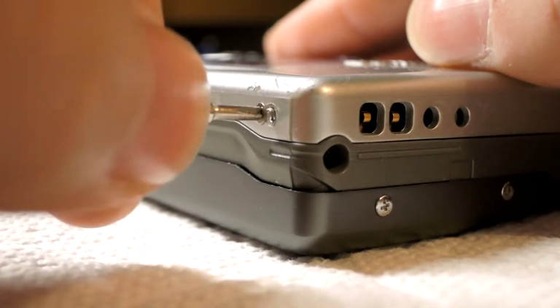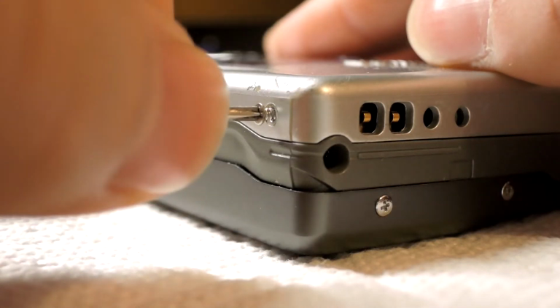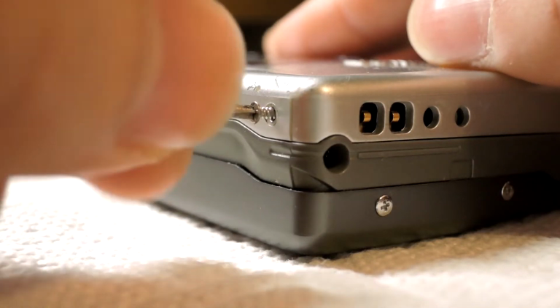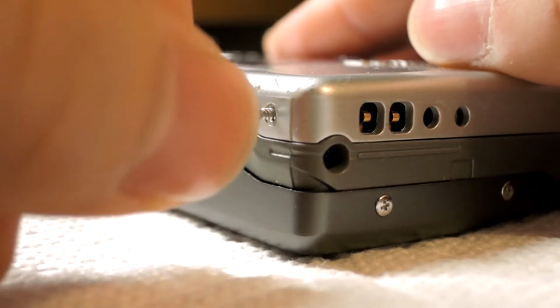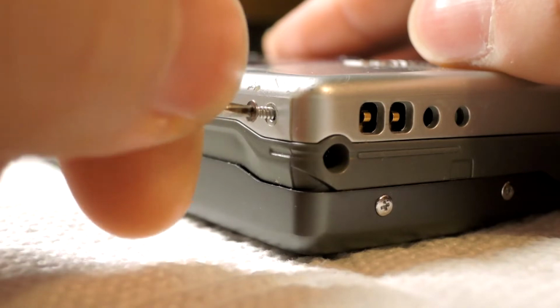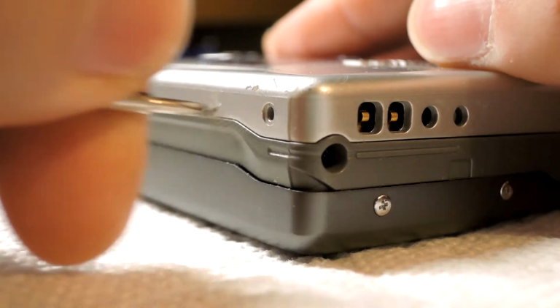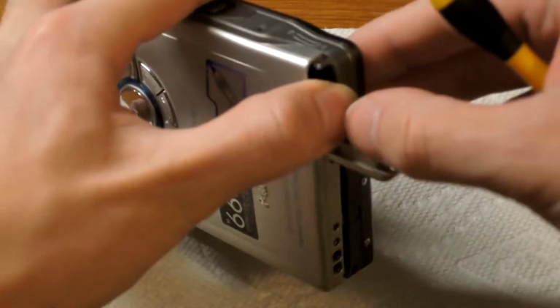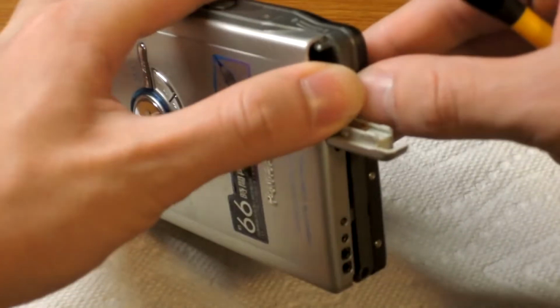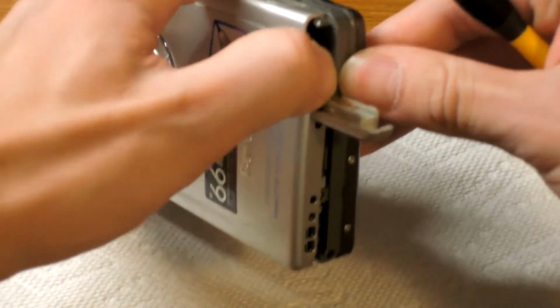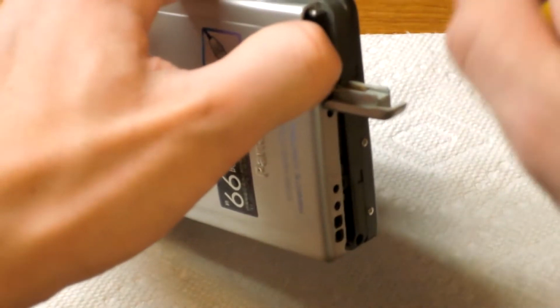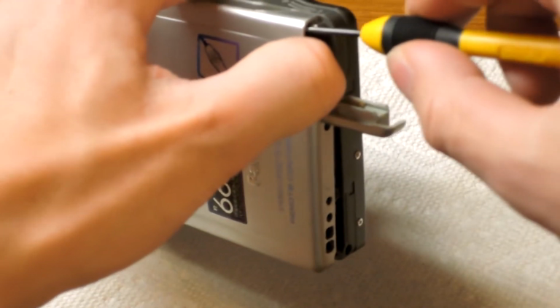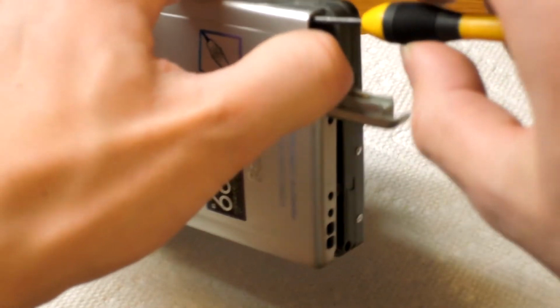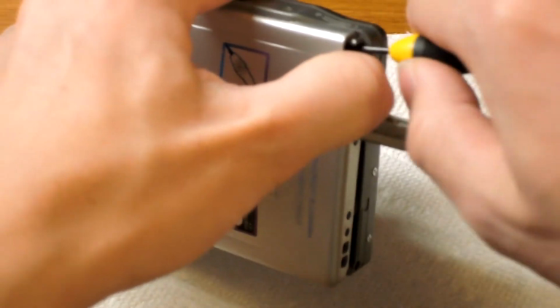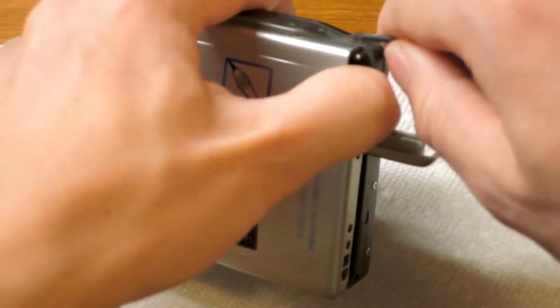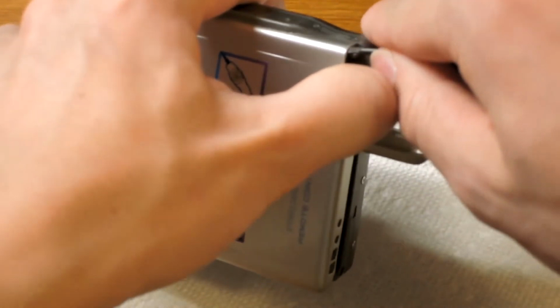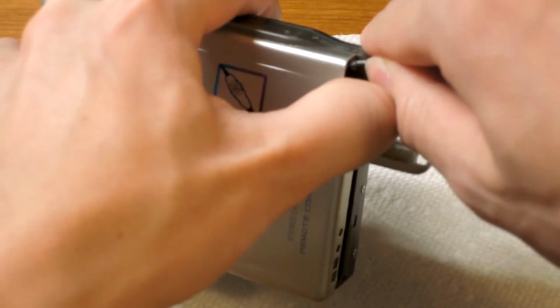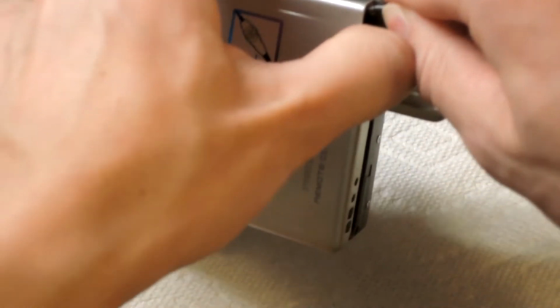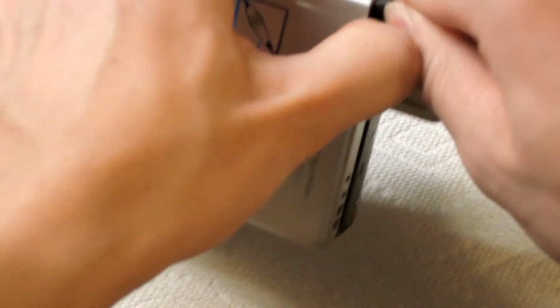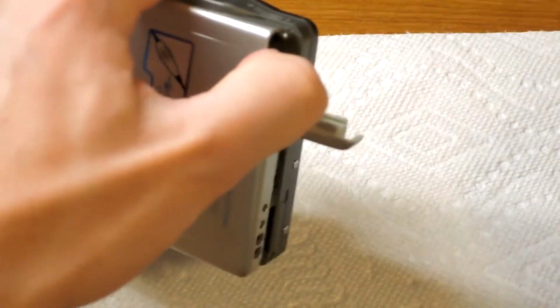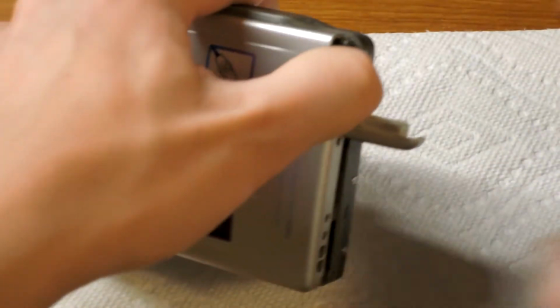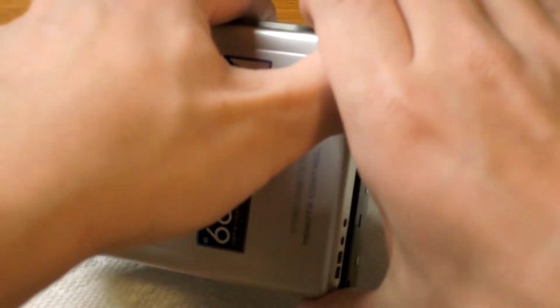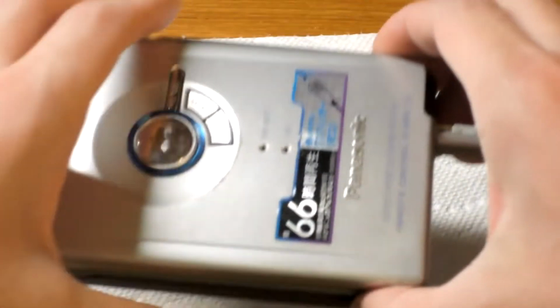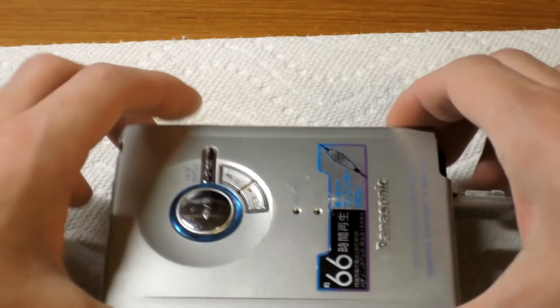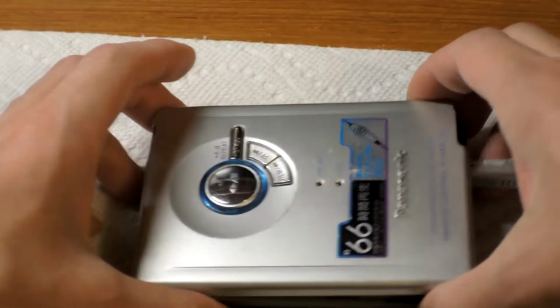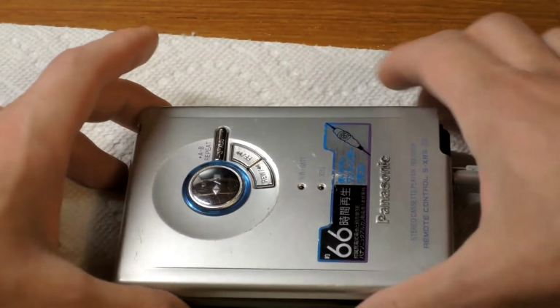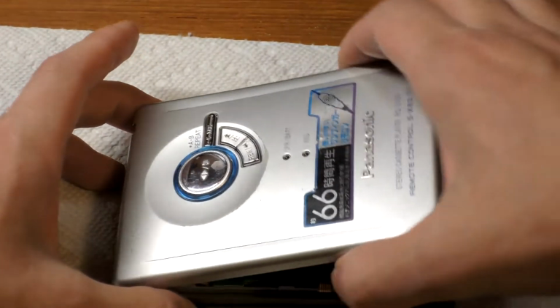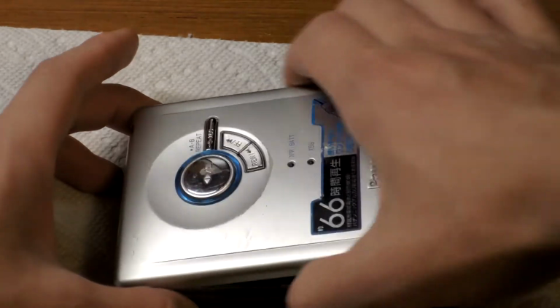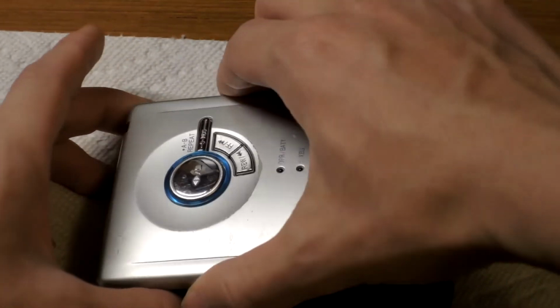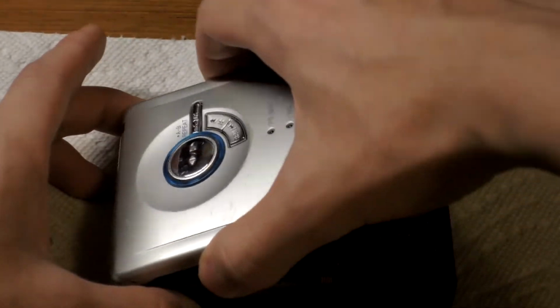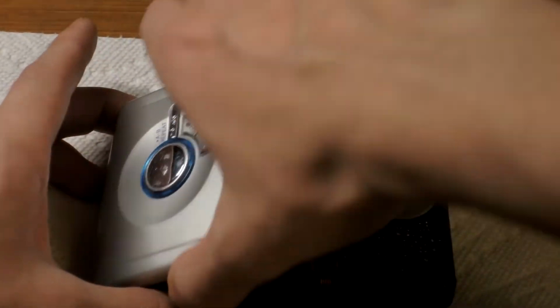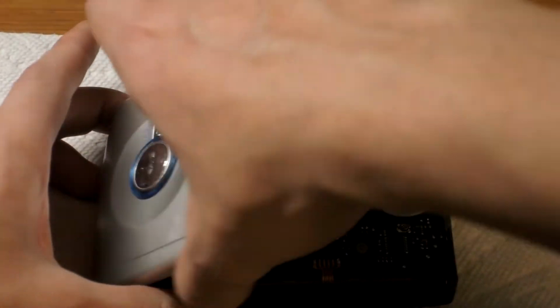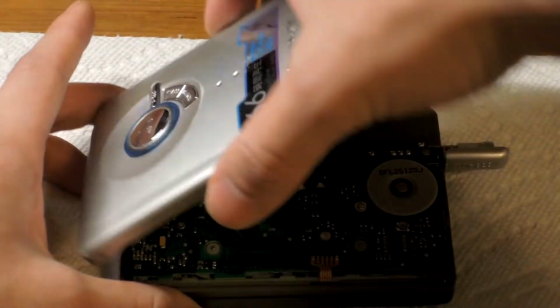Once the screws are removed, you can begin prying the case open. However, this corner here is actually clipped together. So you can see that I just took a flathead screwdriver, un-clipped it, and now I'm lifting the case open, exposing the board.